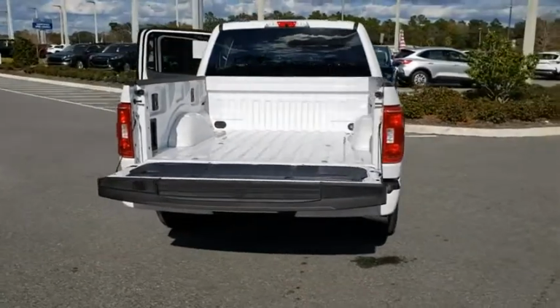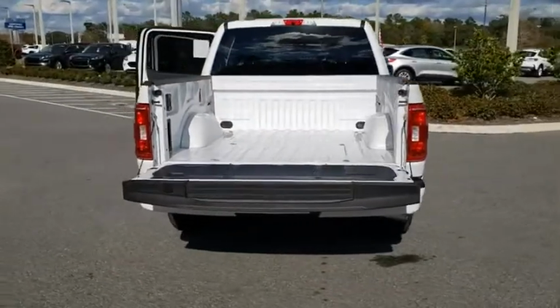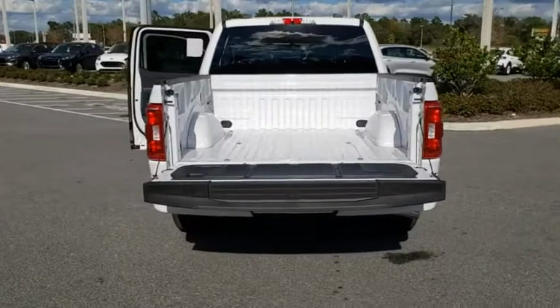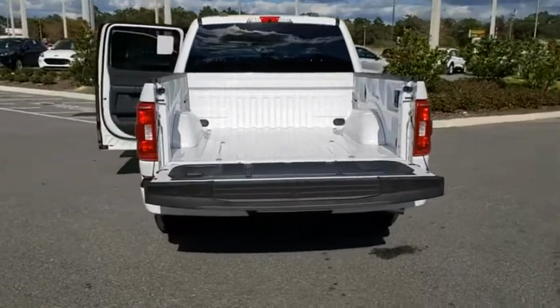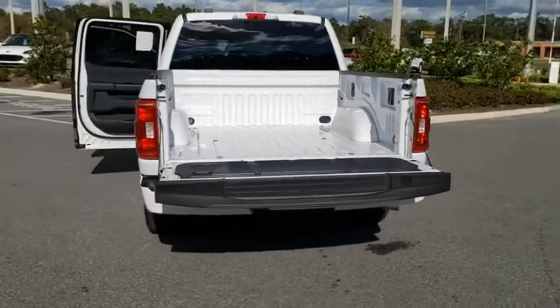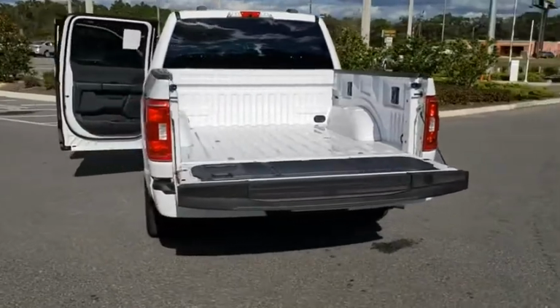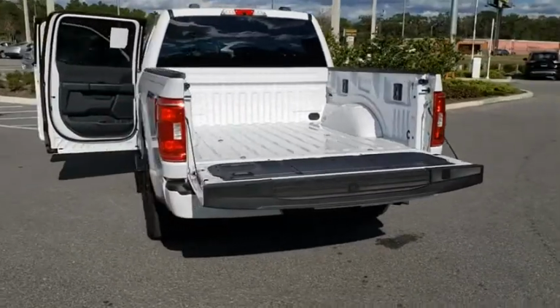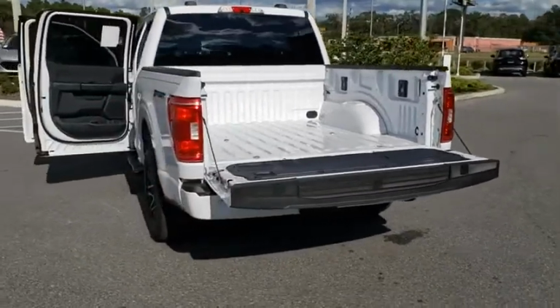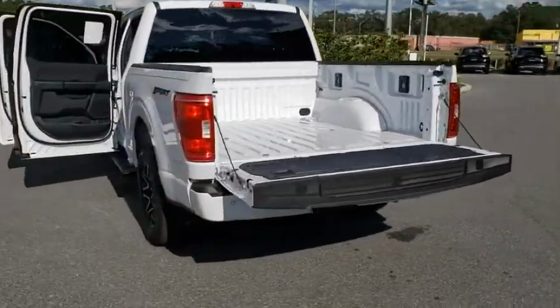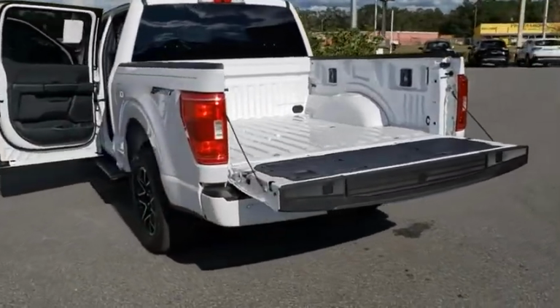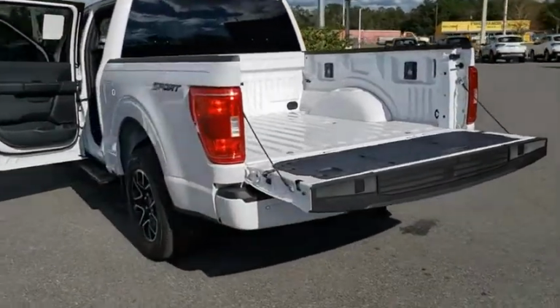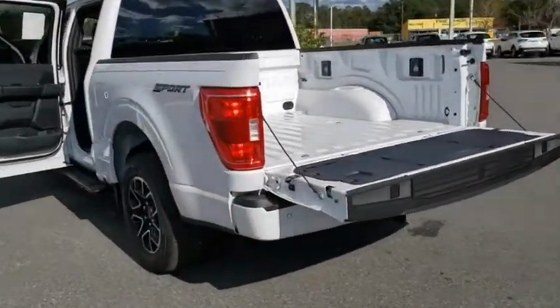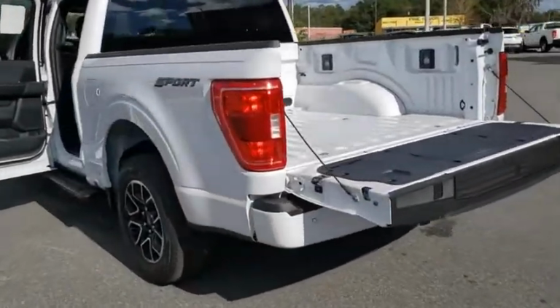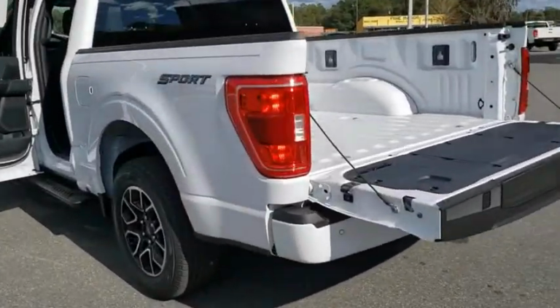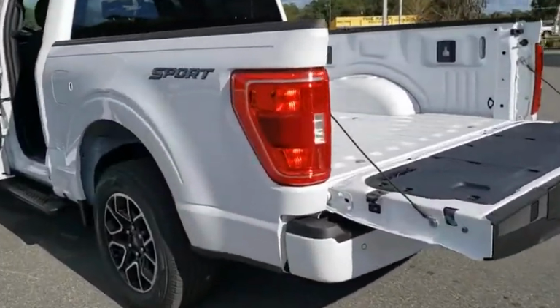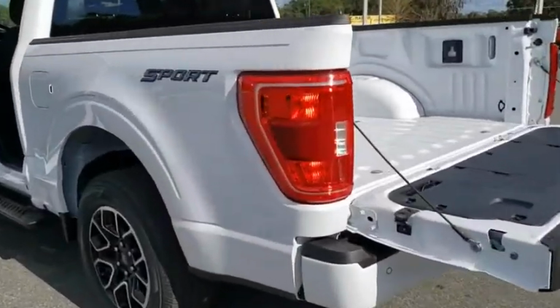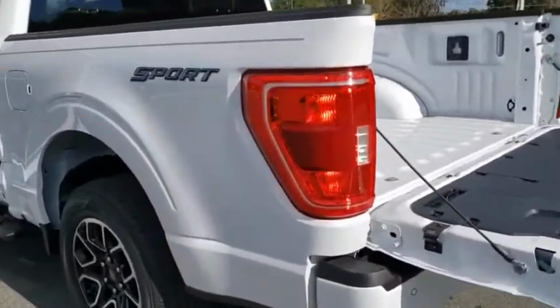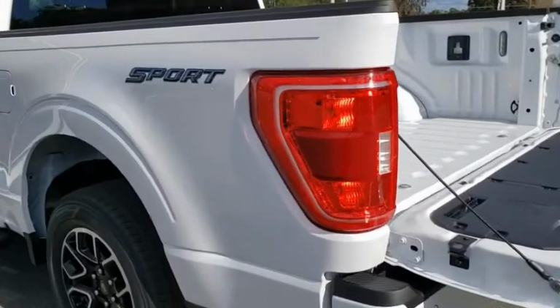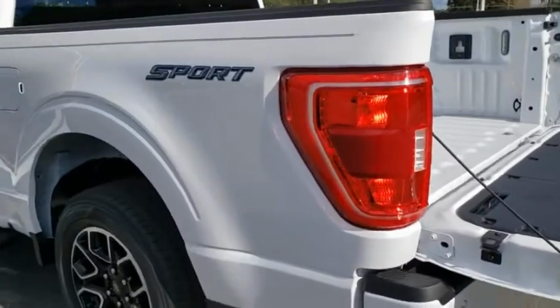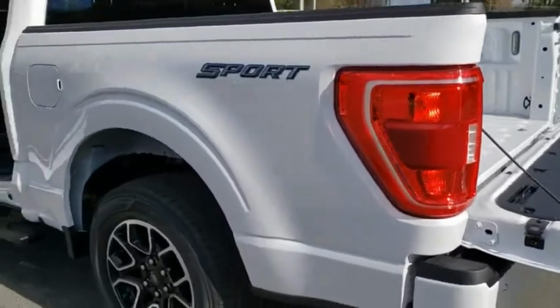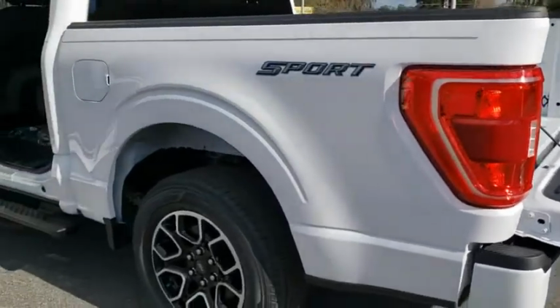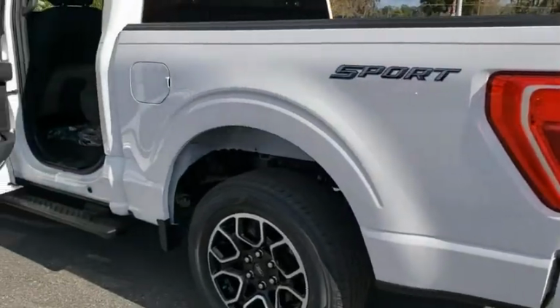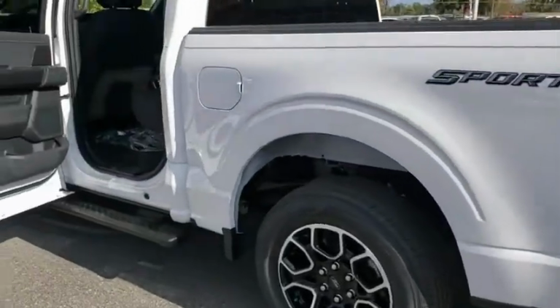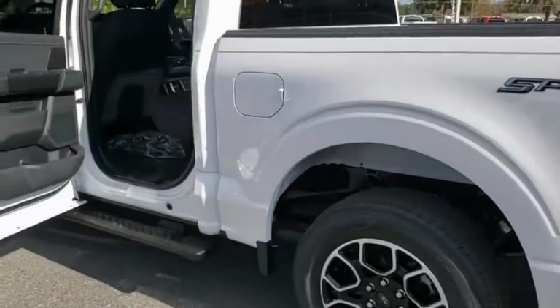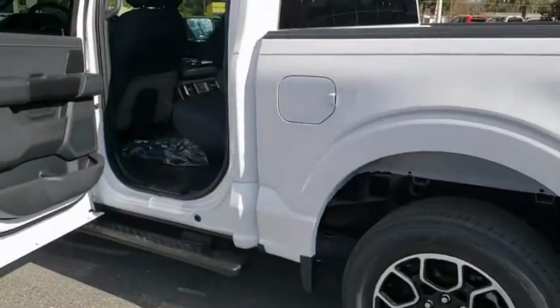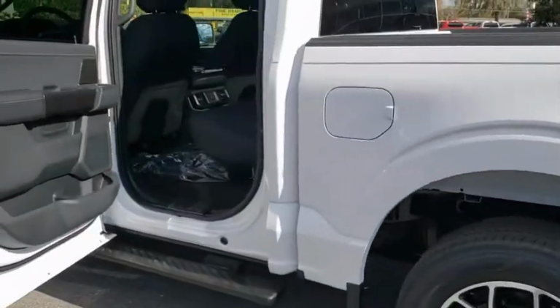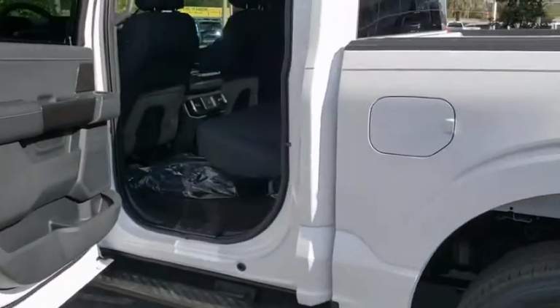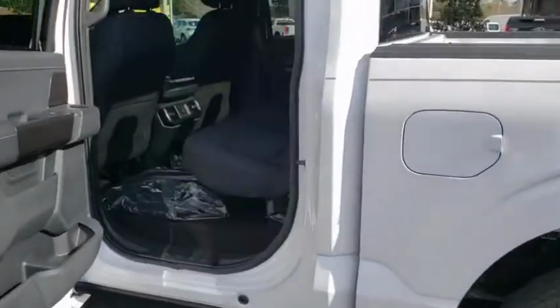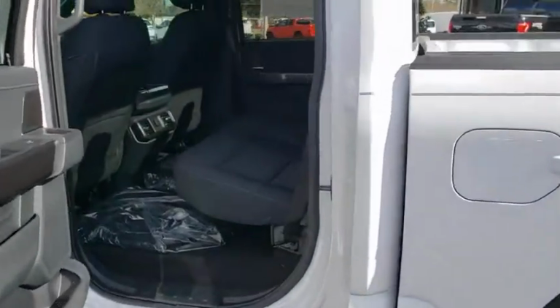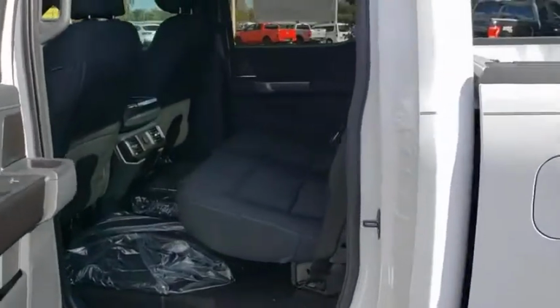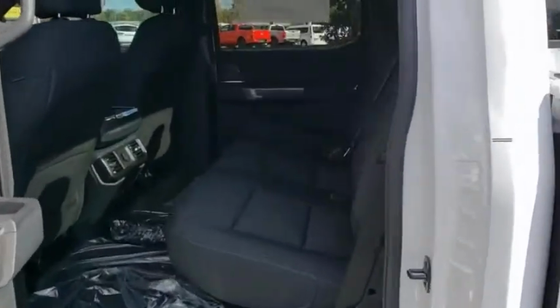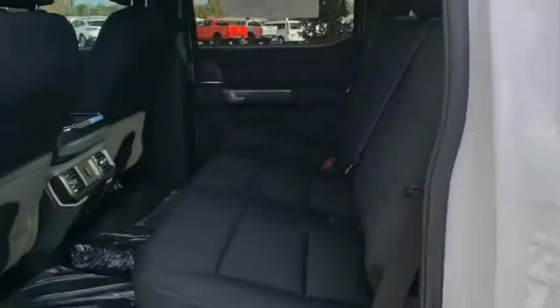Adjustable steering wheel, power steering, aluminum wheels, four-wheel disc brakes, cruise control, floor mats, rear defrost, AM FM stereo radio, power door locks, fog lamps.